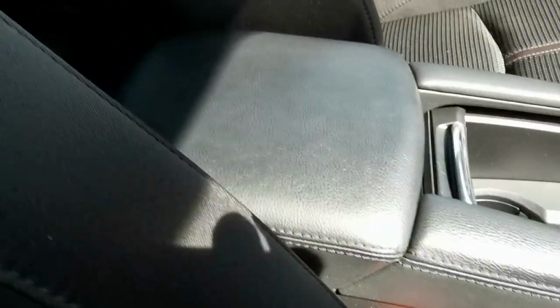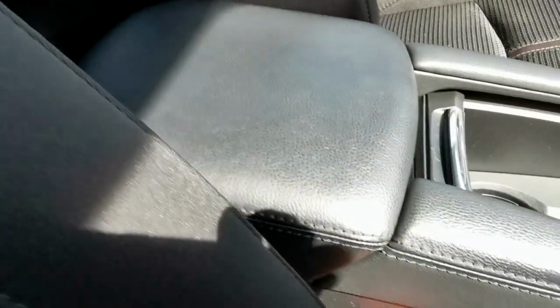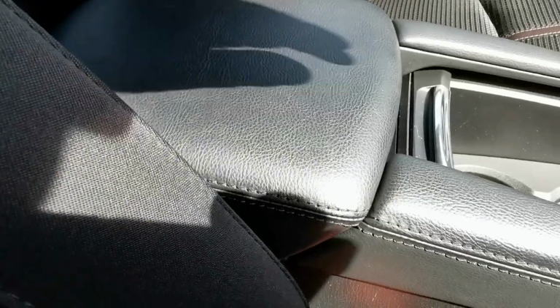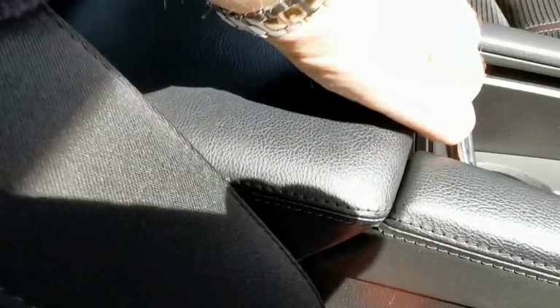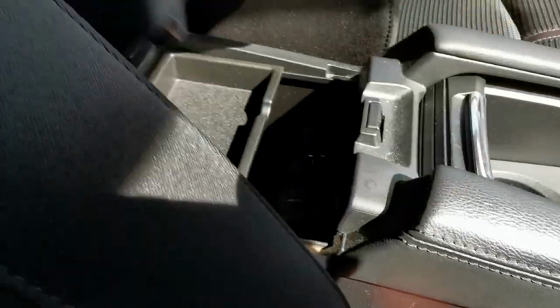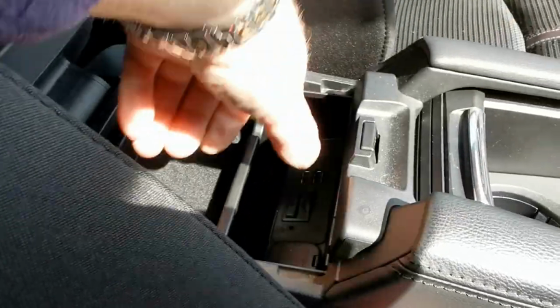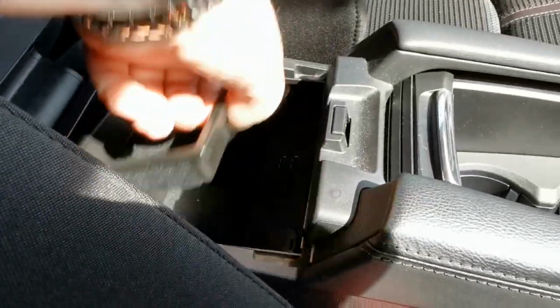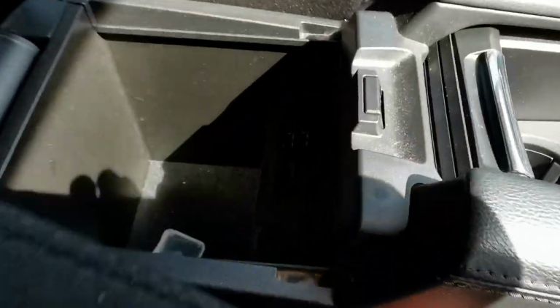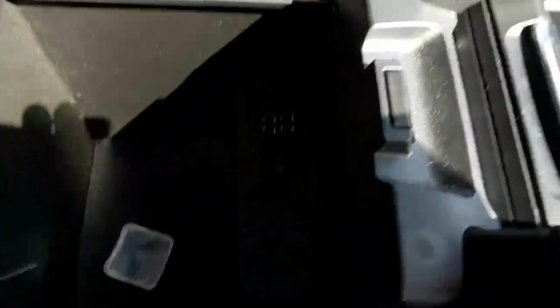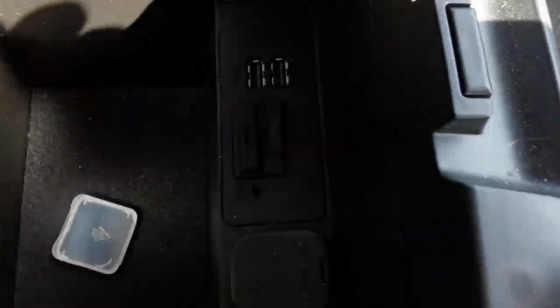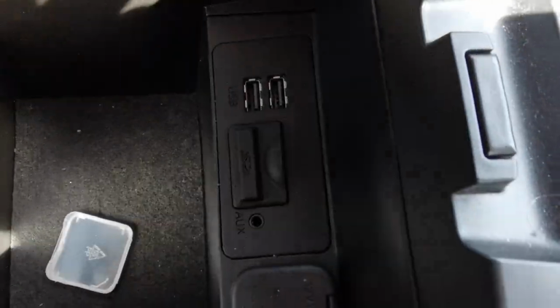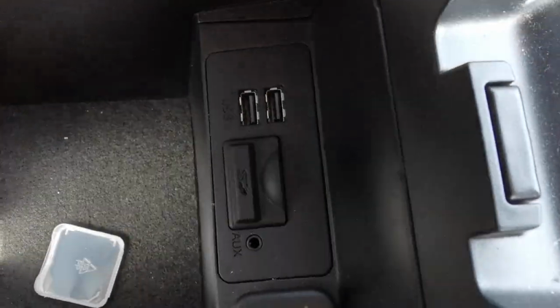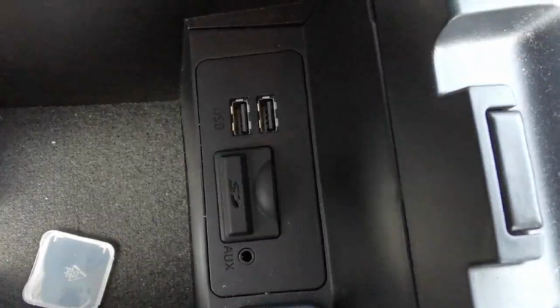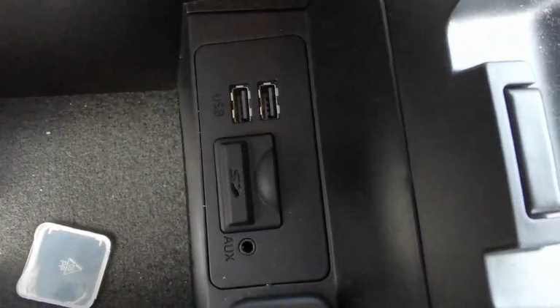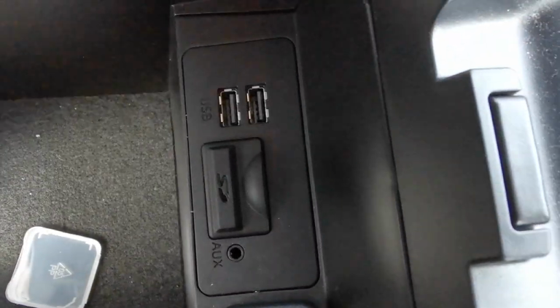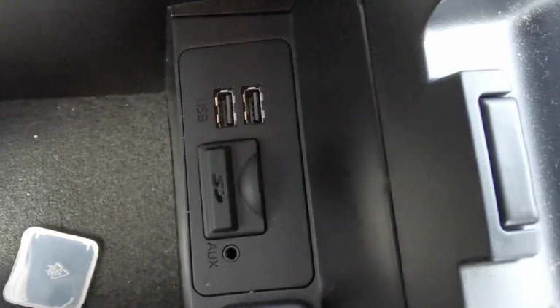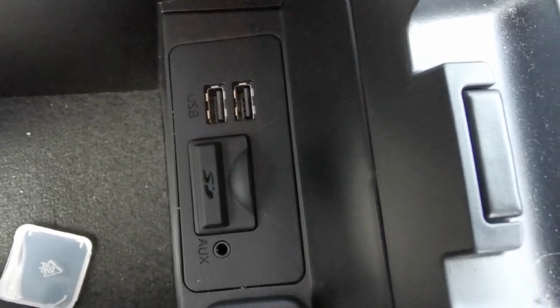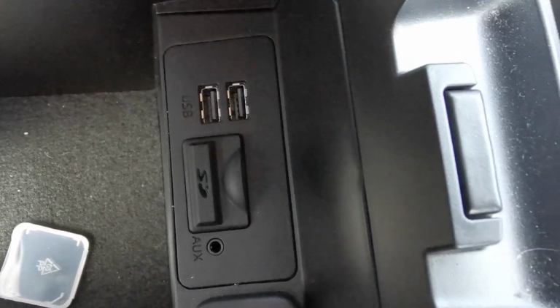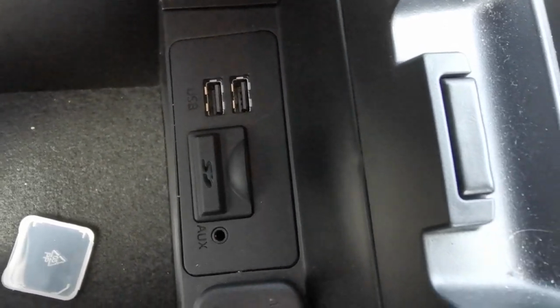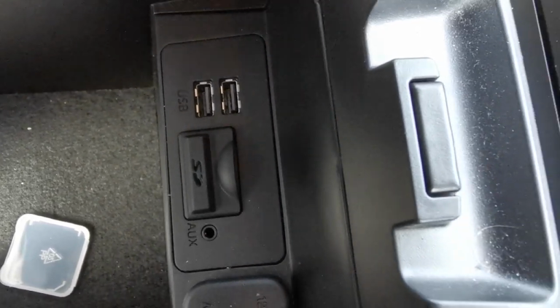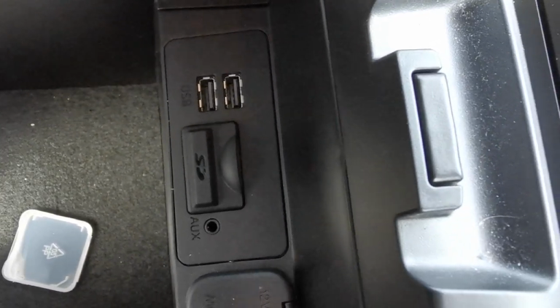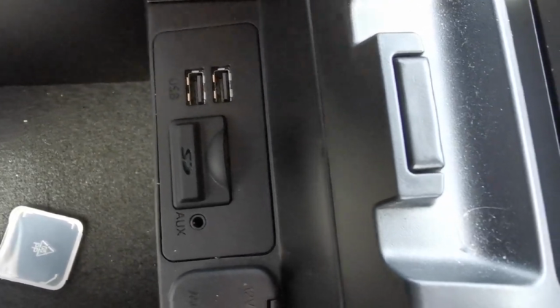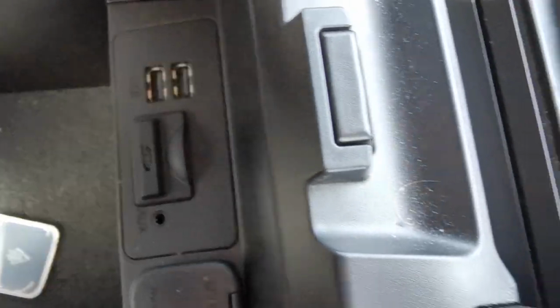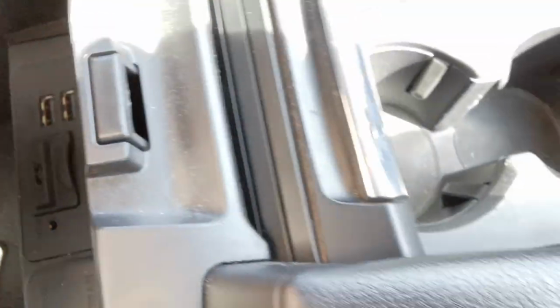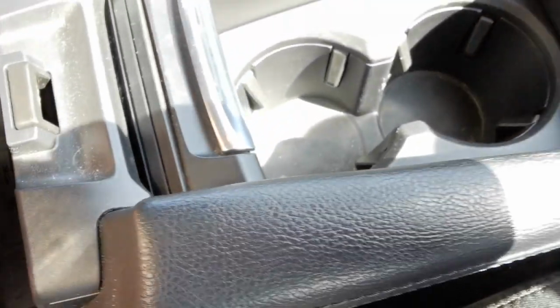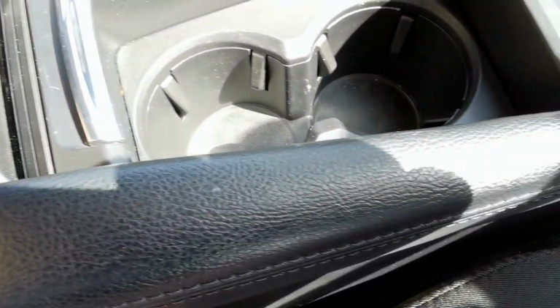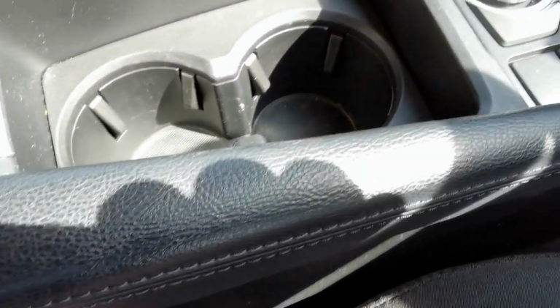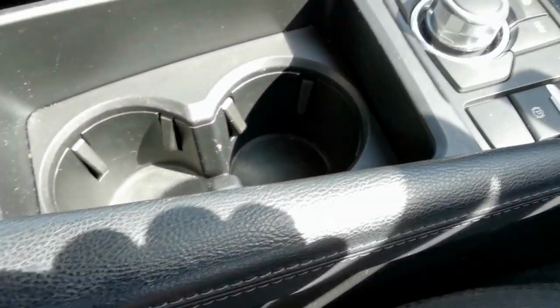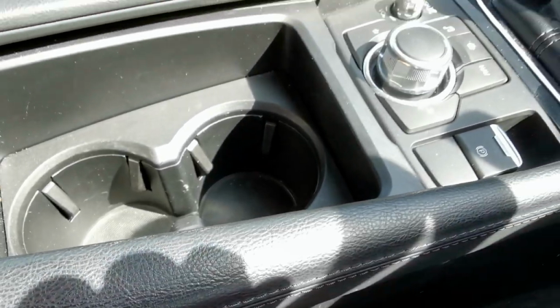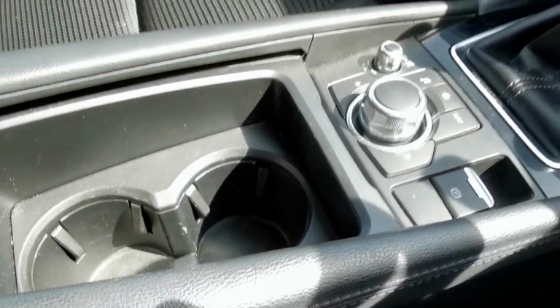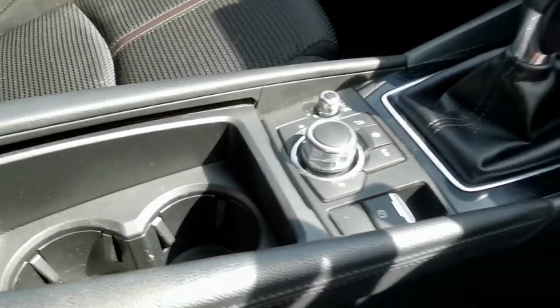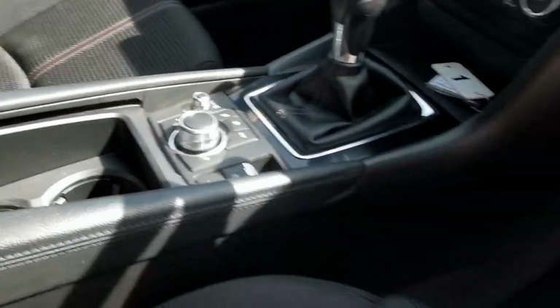There's a centre armrest with an internal storage box. Inside the storage box you've got two USB plug-in points, an auxiliary port, and the SD card holder for the navigation system.